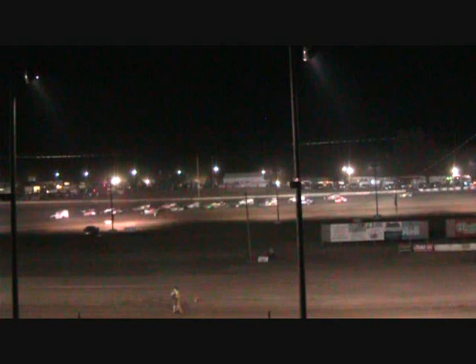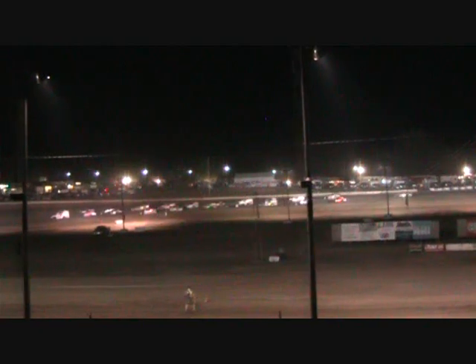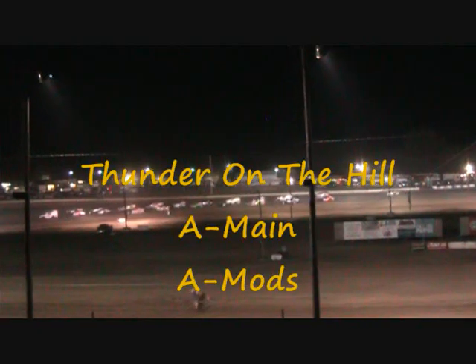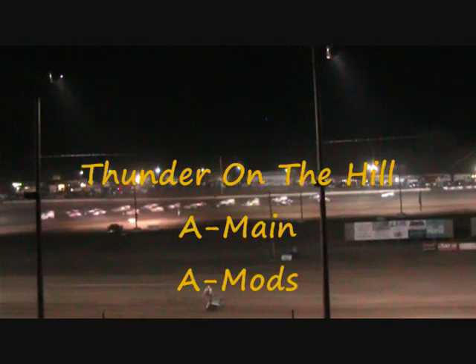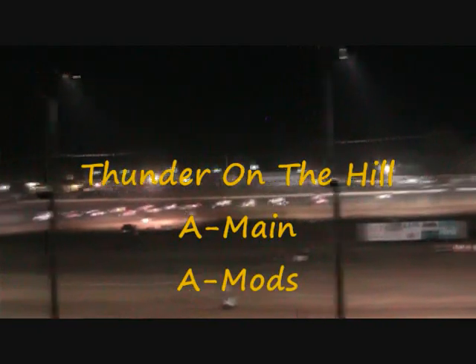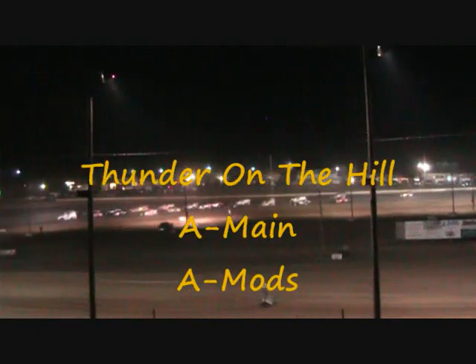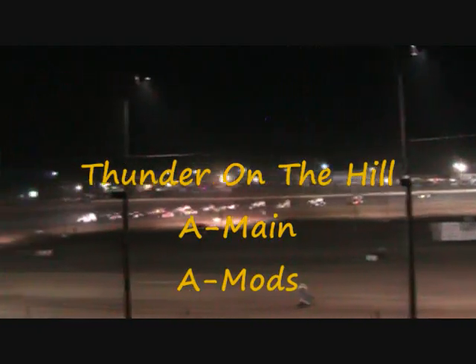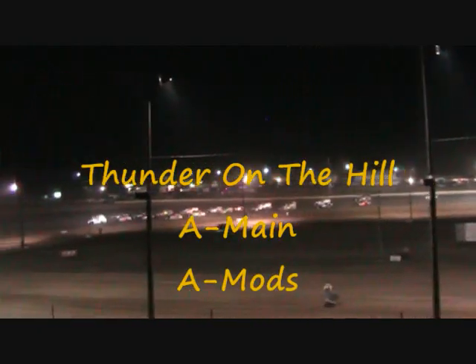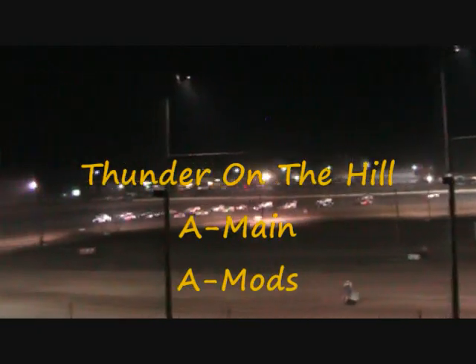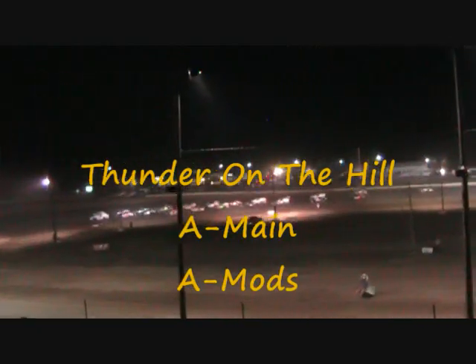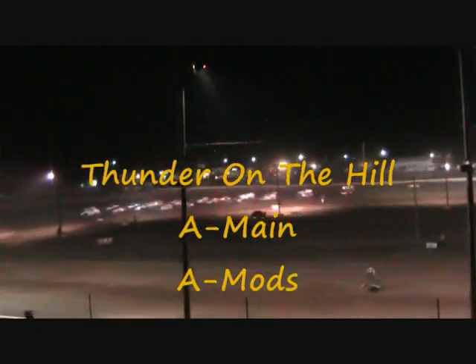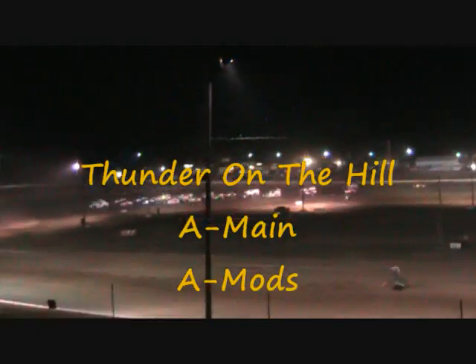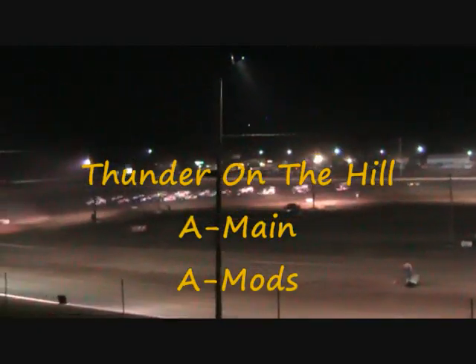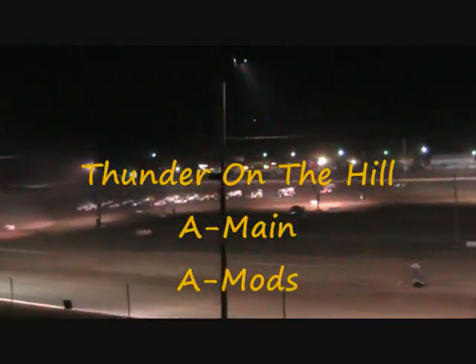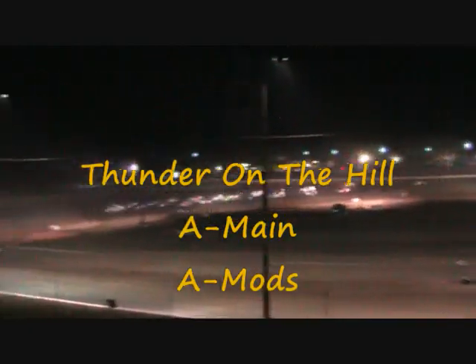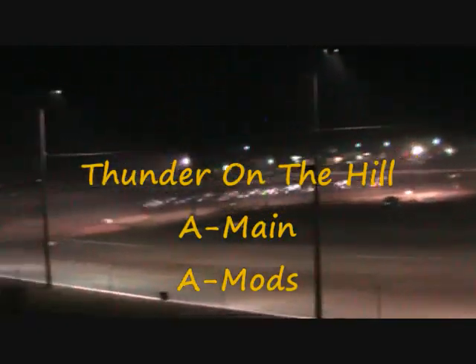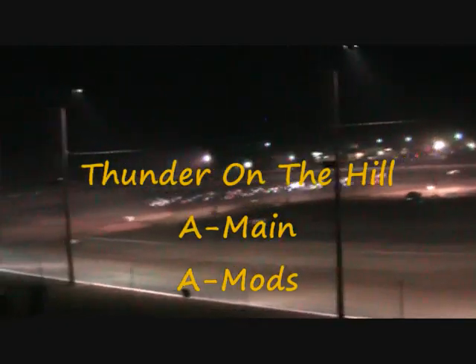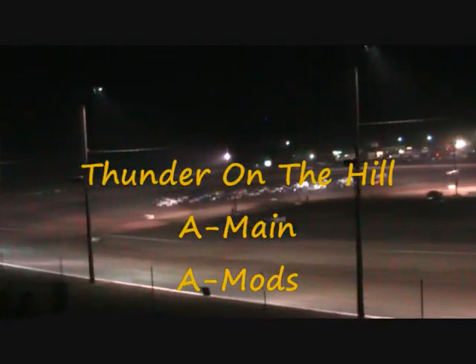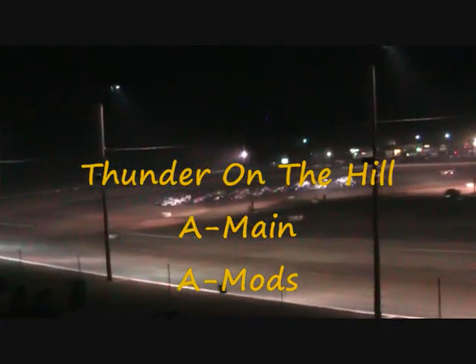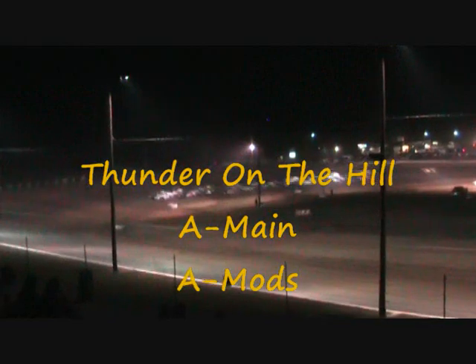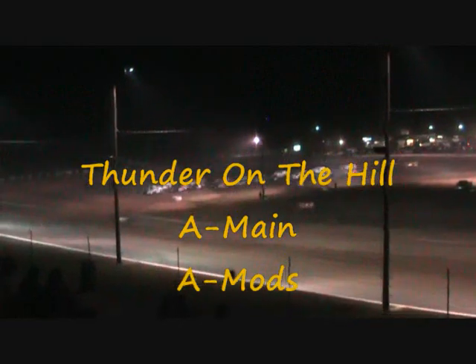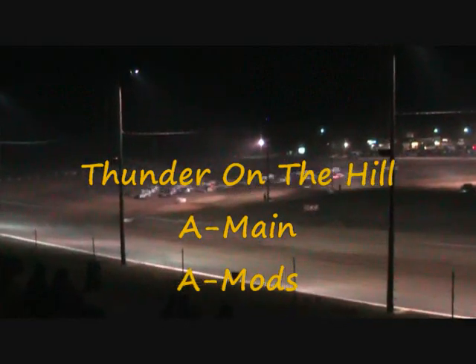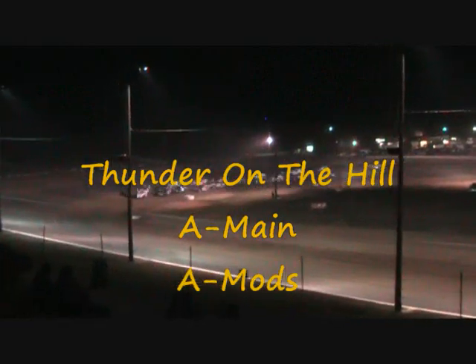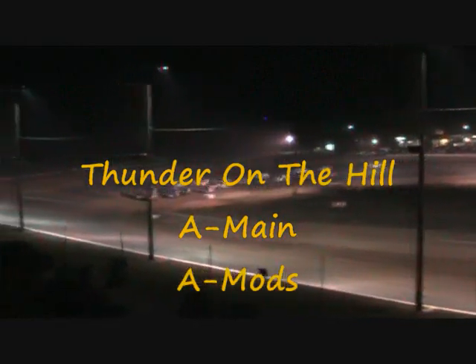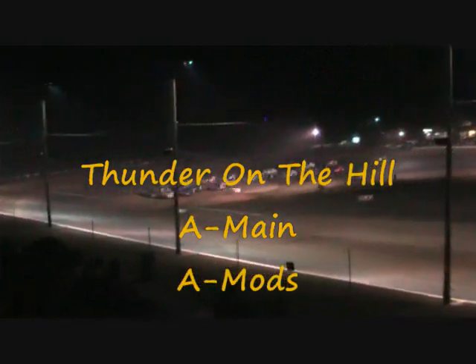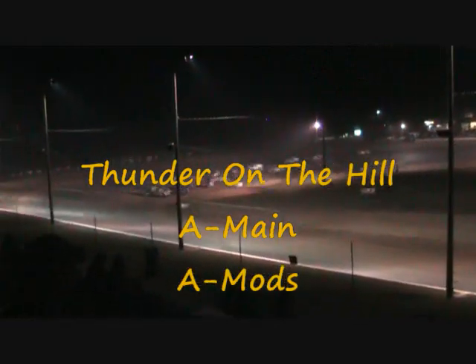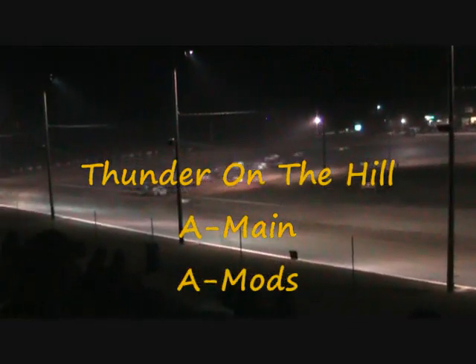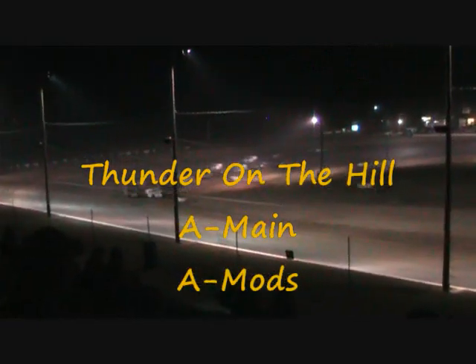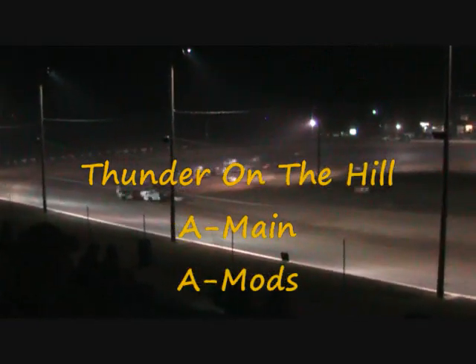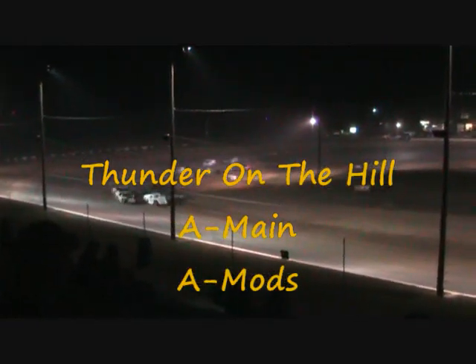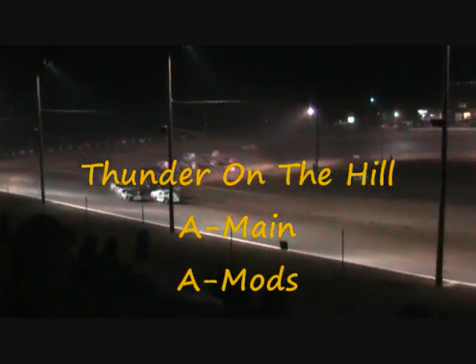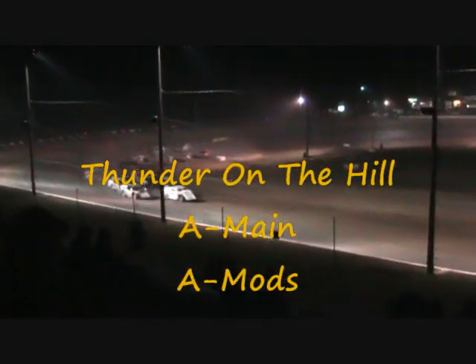We'll take our third stab at getting the modified underway. Jay Notaboom and Jordy Nelson lead the field to the green flag.